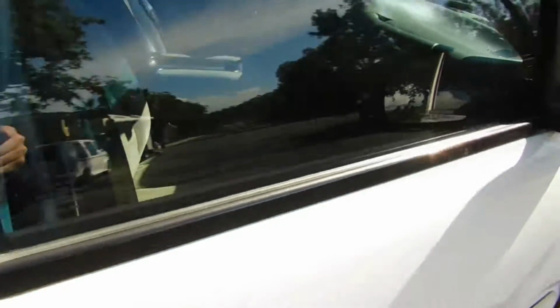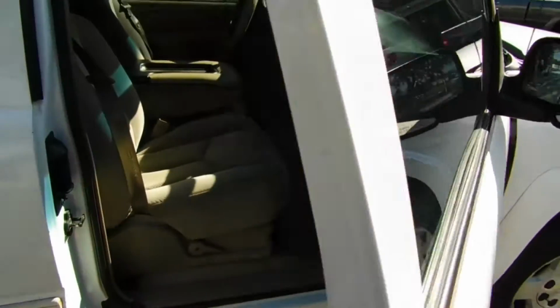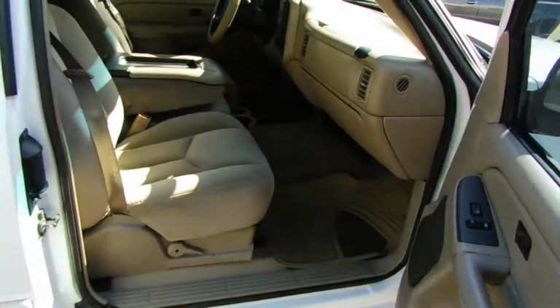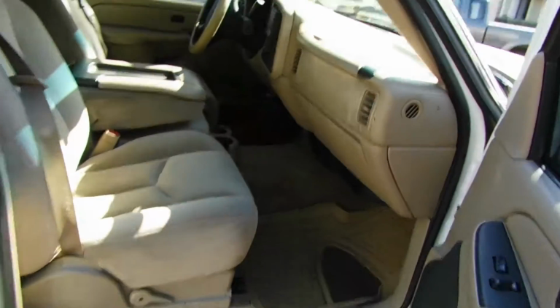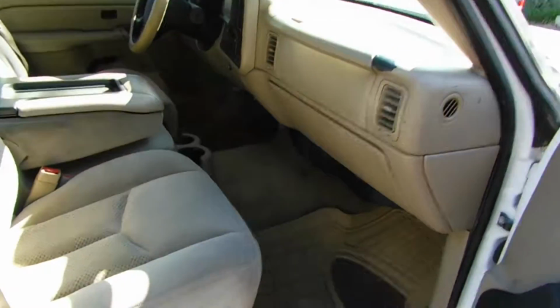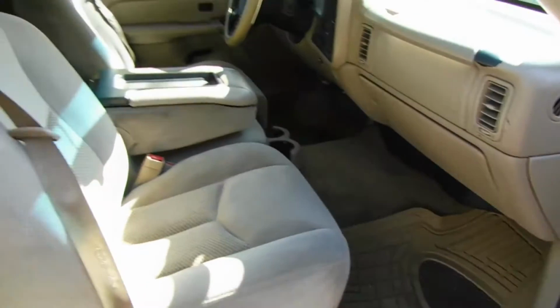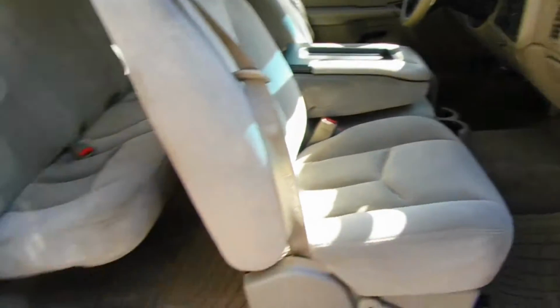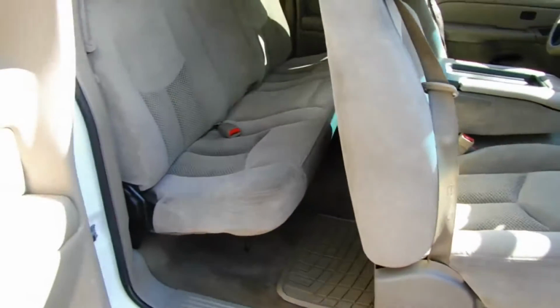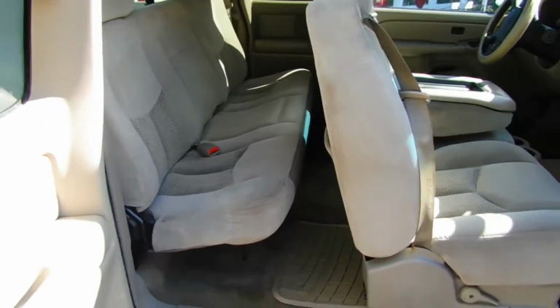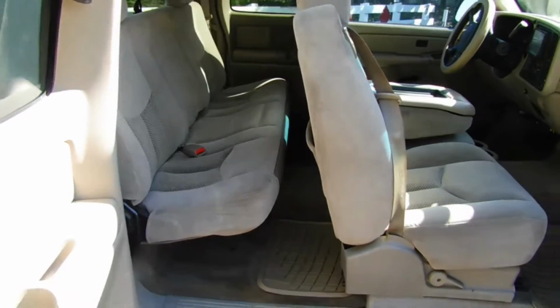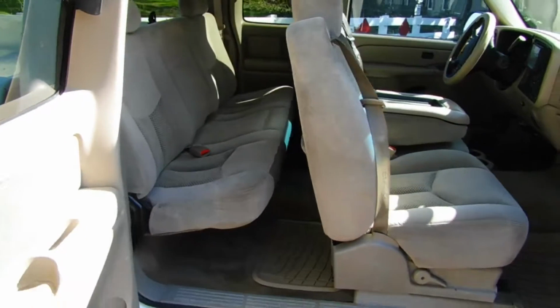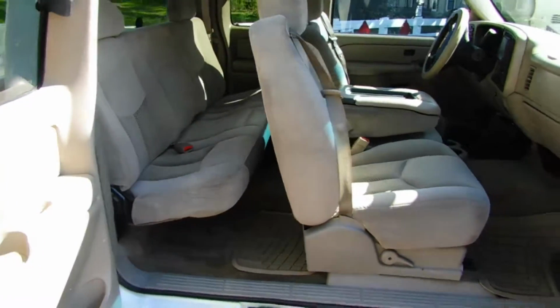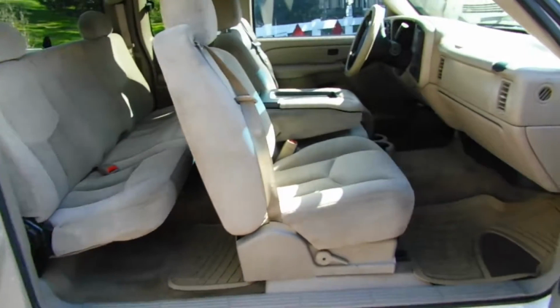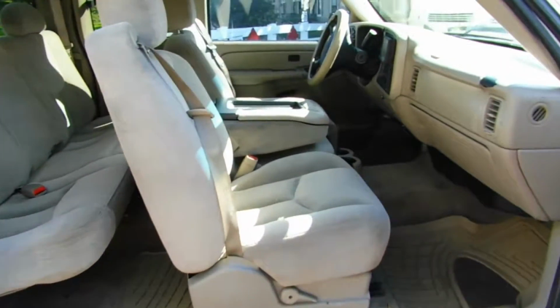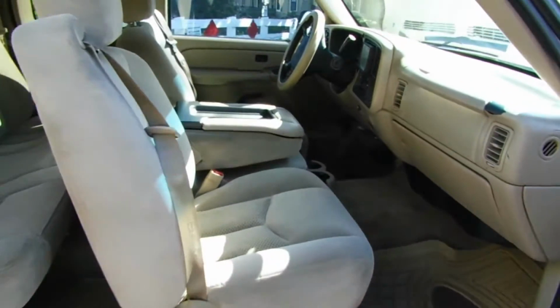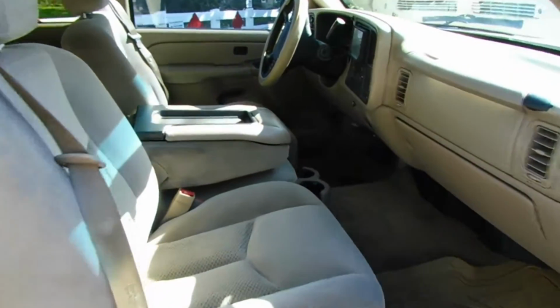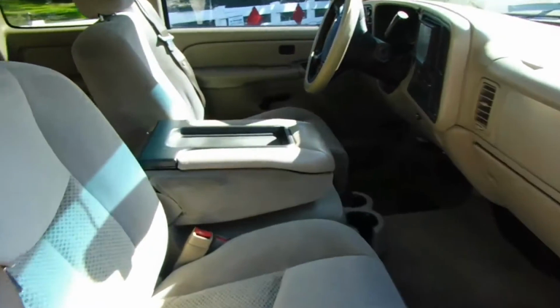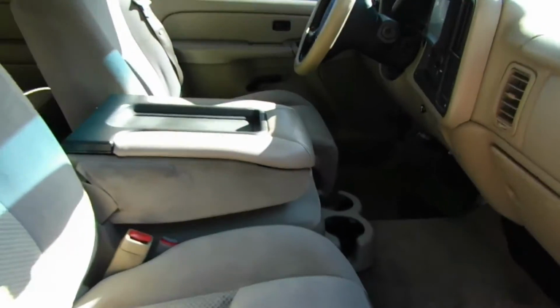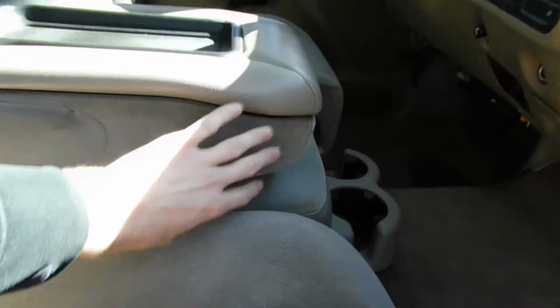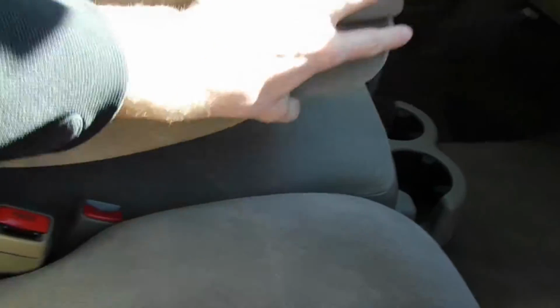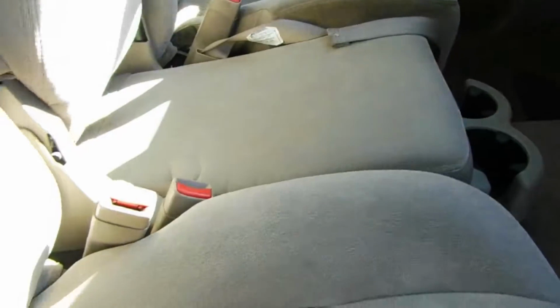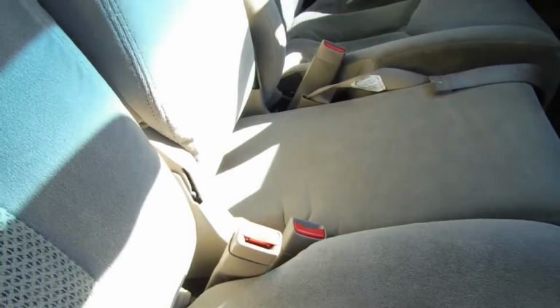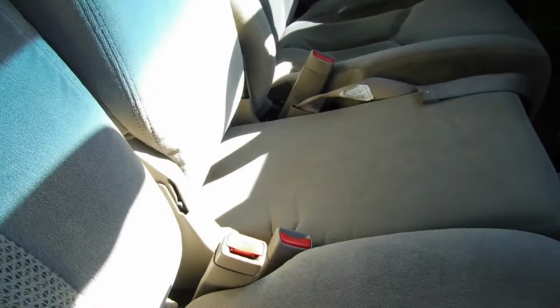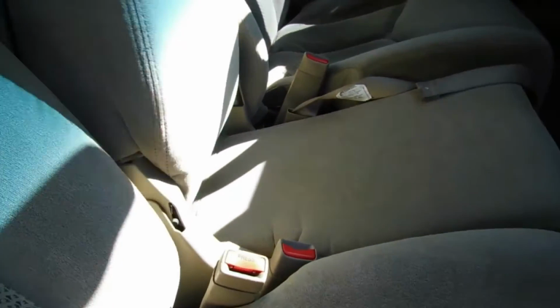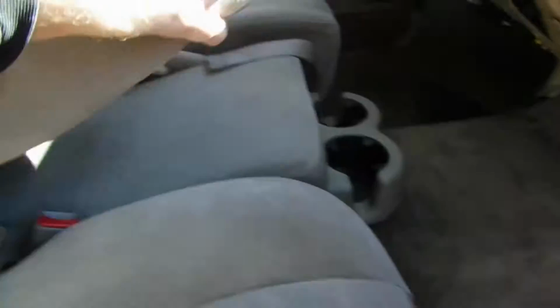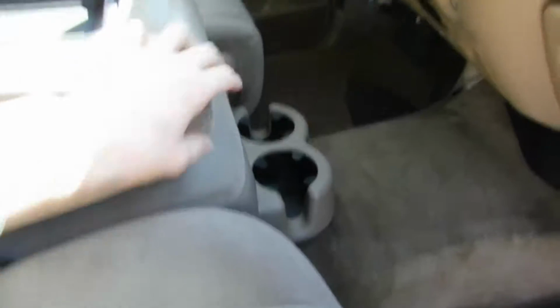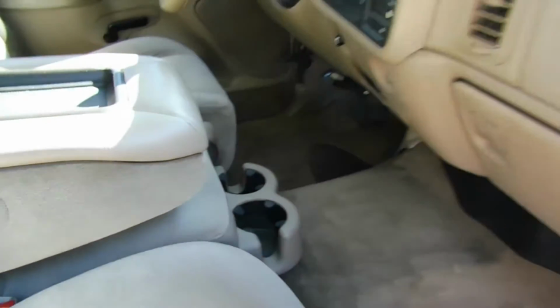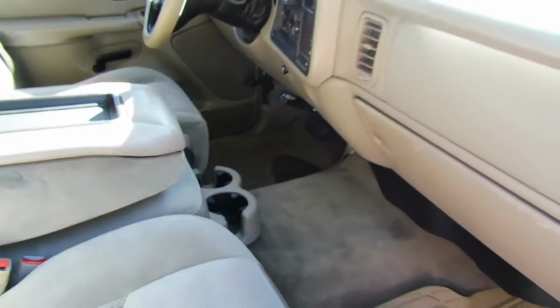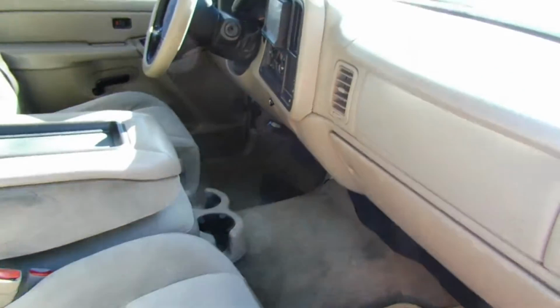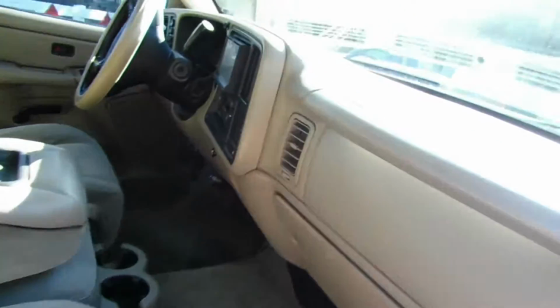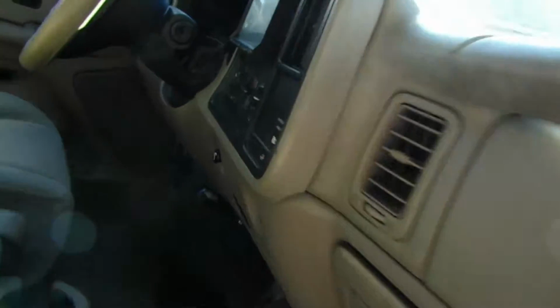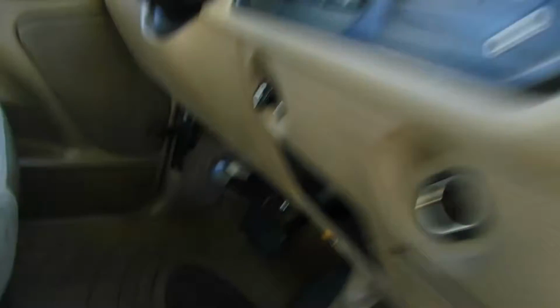Let's open this up so you guys can get a look inside. Interior's in great shape. Holds six passengers. The center console is a seat — comes up, a perfectly good seat there.